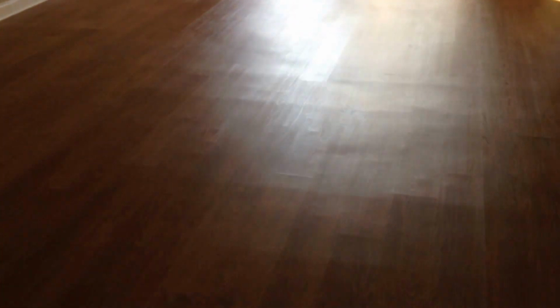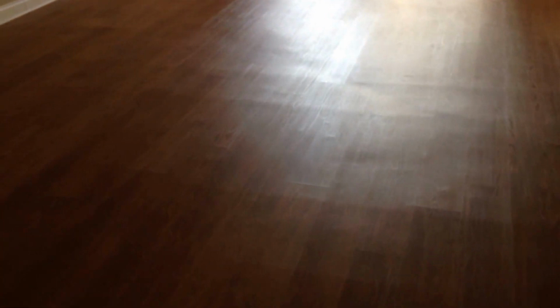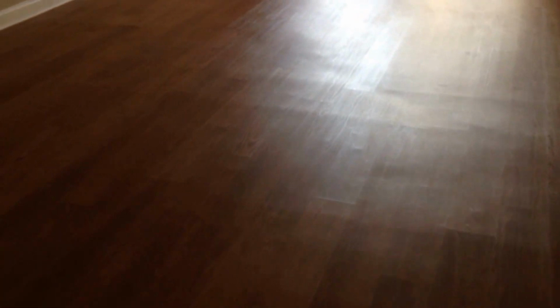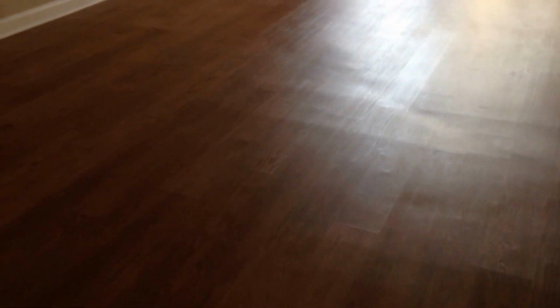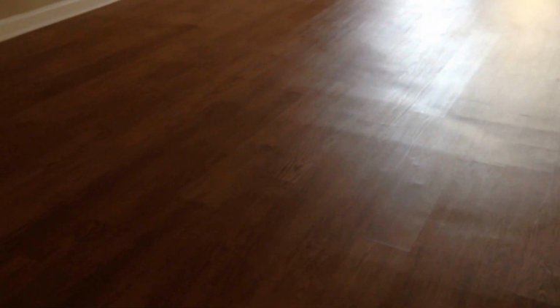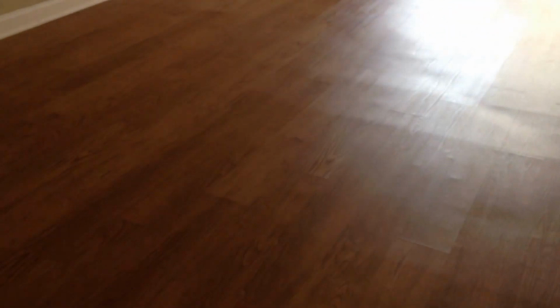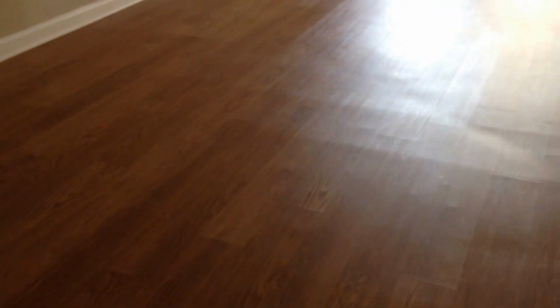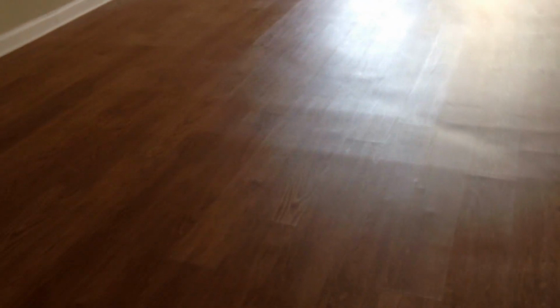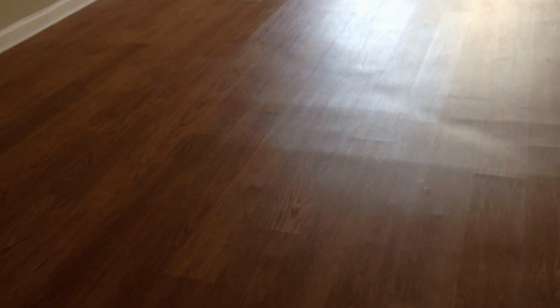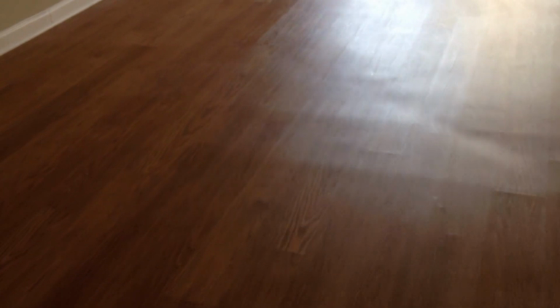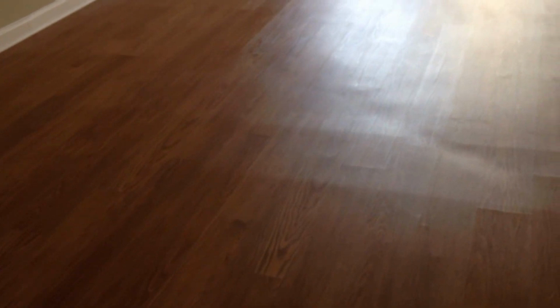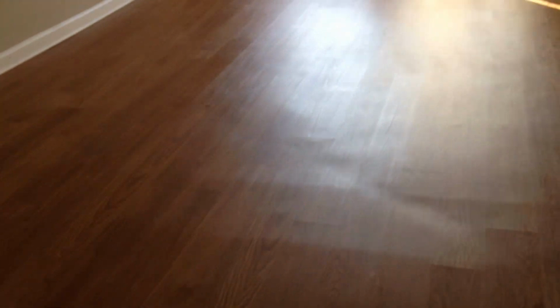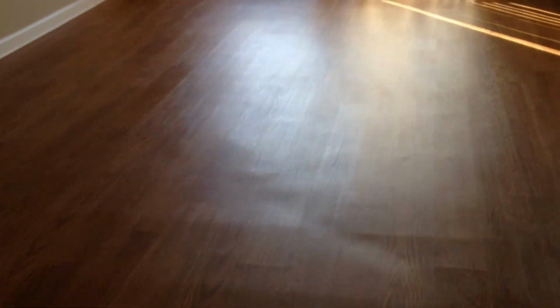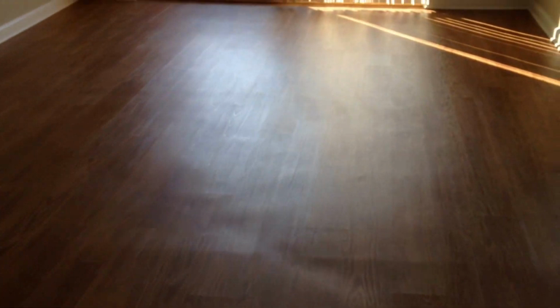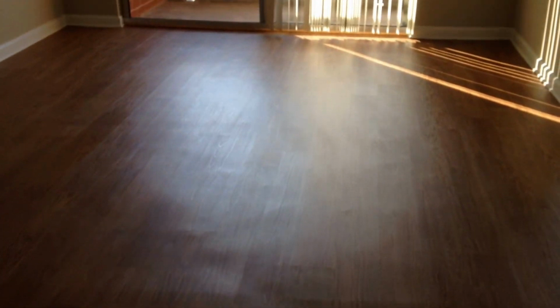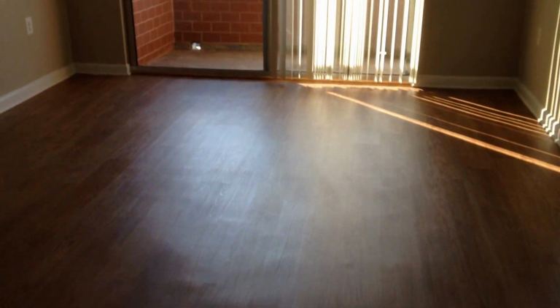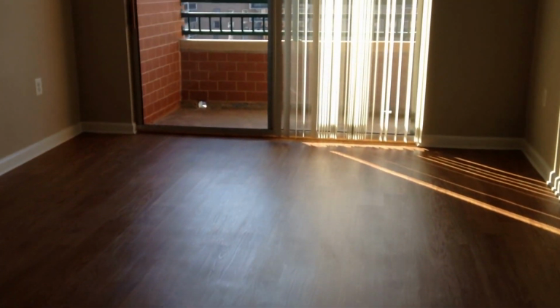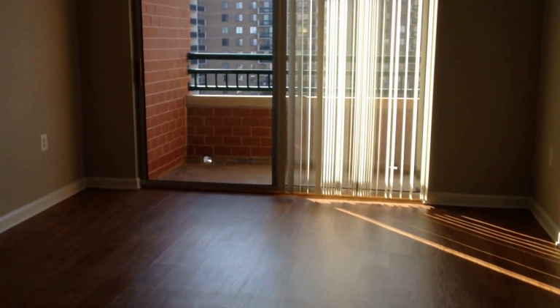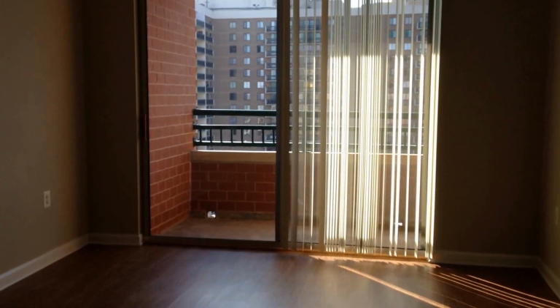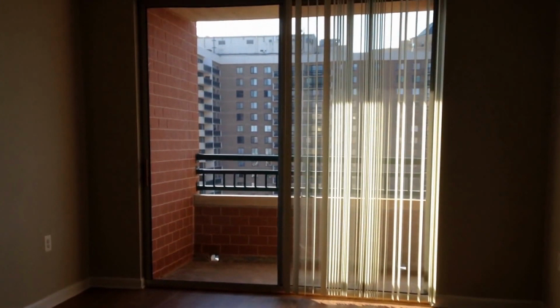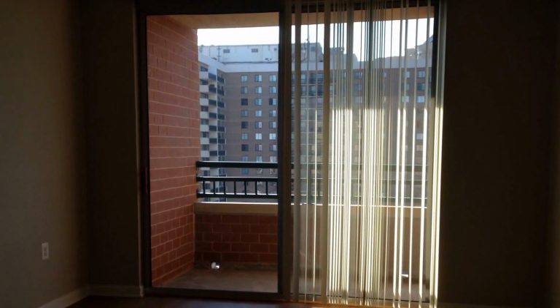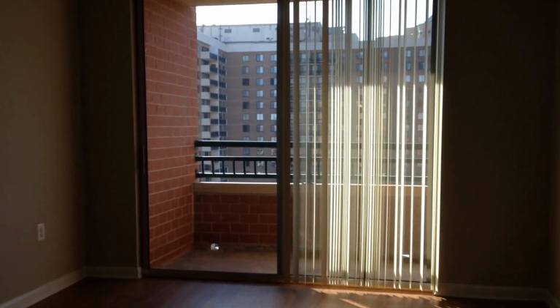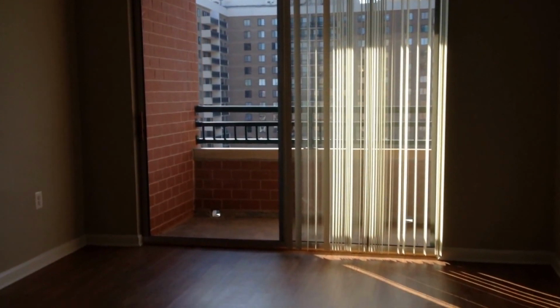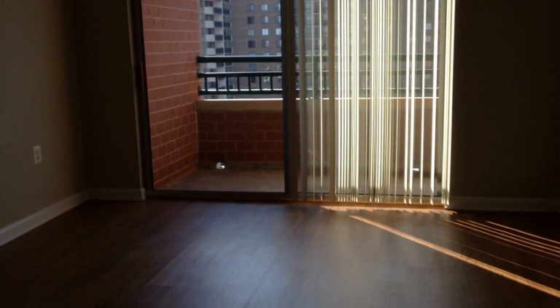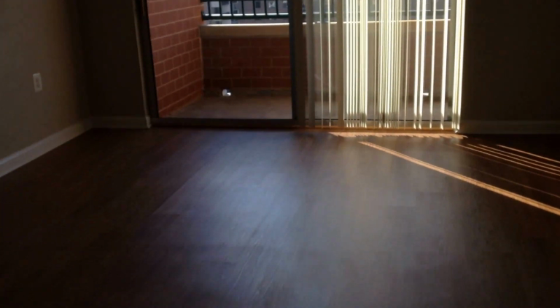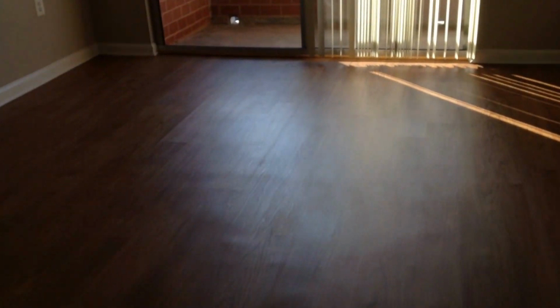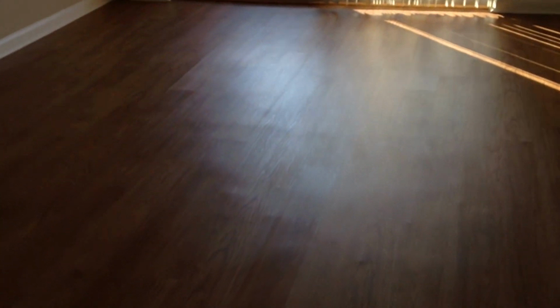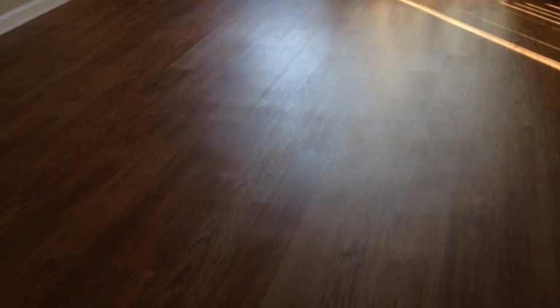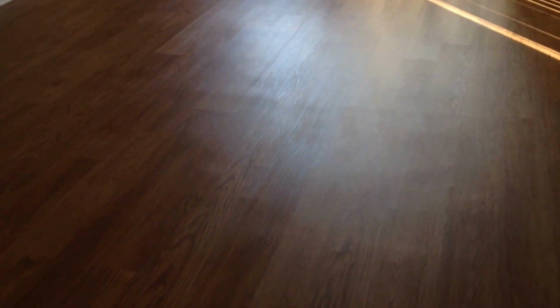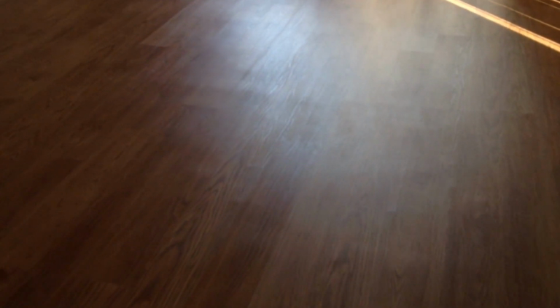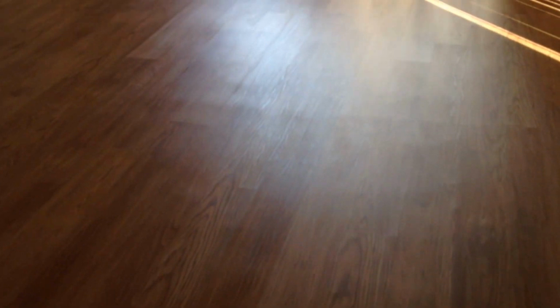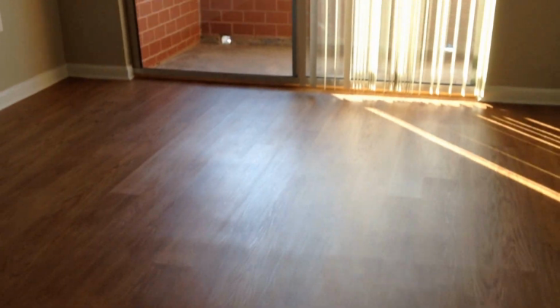In all of our apartment homes, we offer laminated wood flooring throughout the living space. Each apartment home will feature a walk-out balcony.